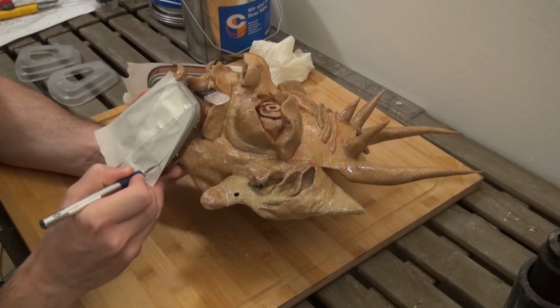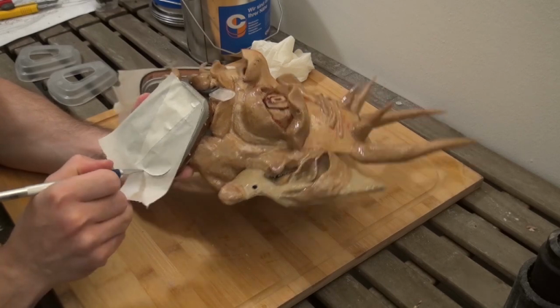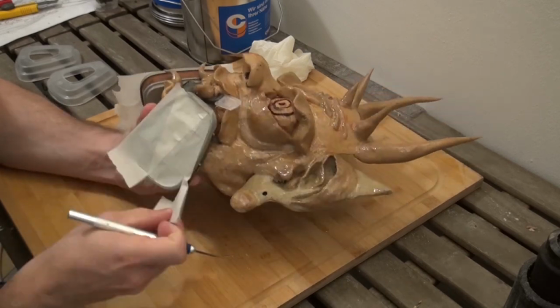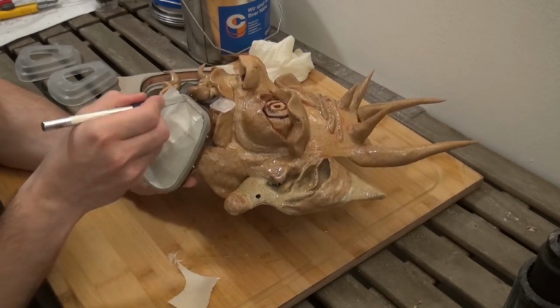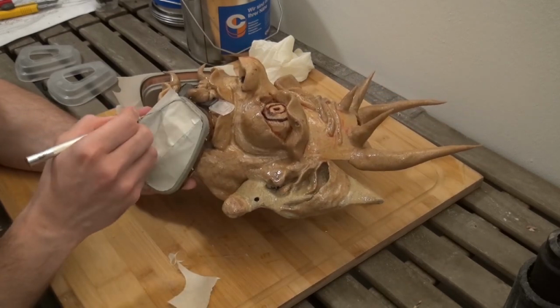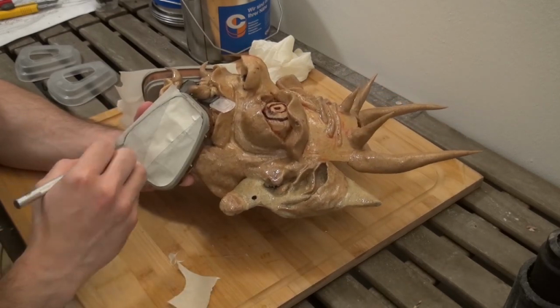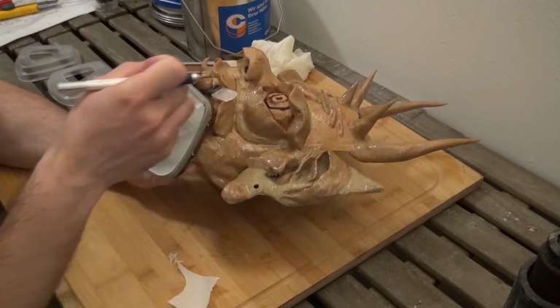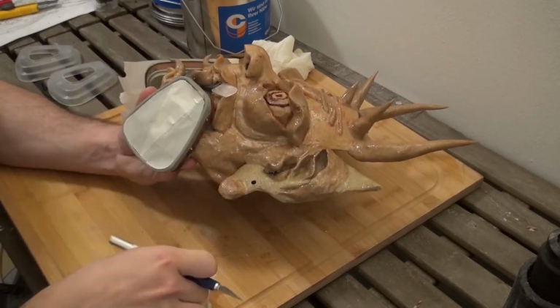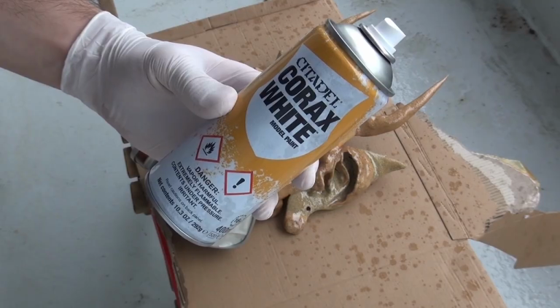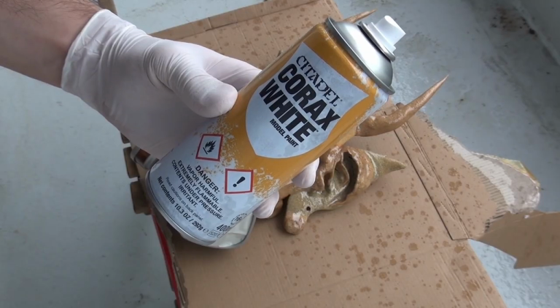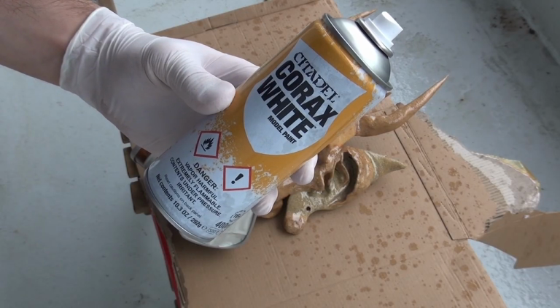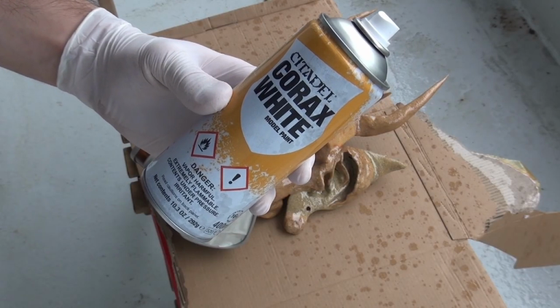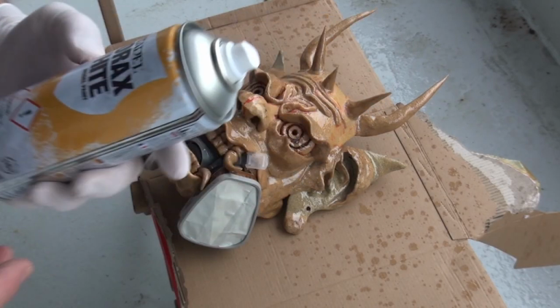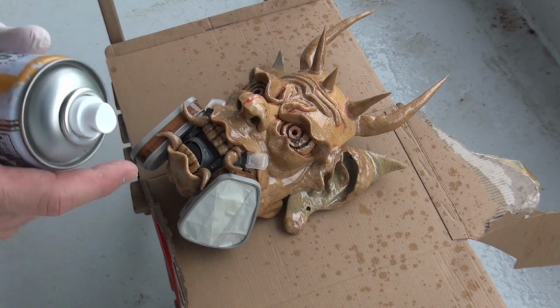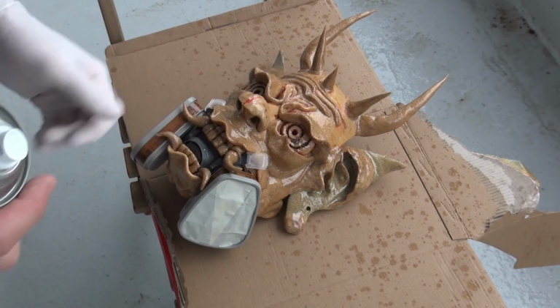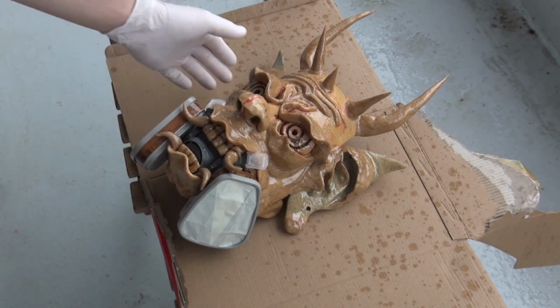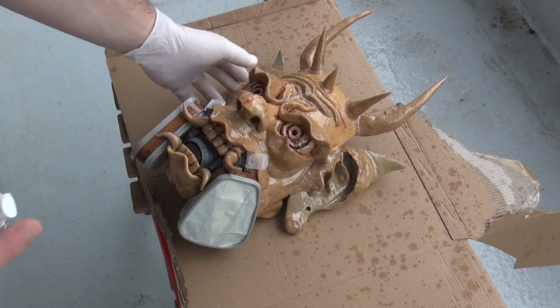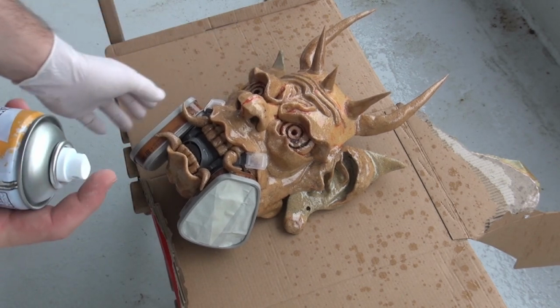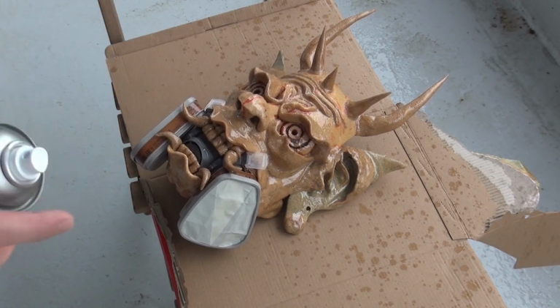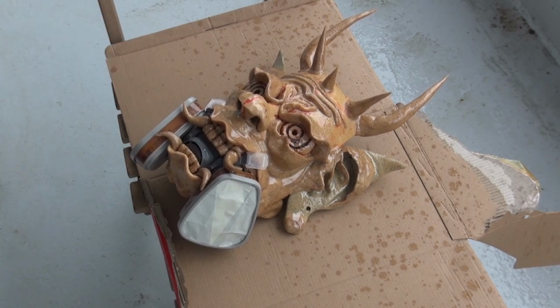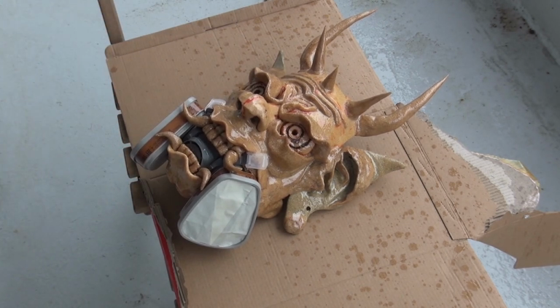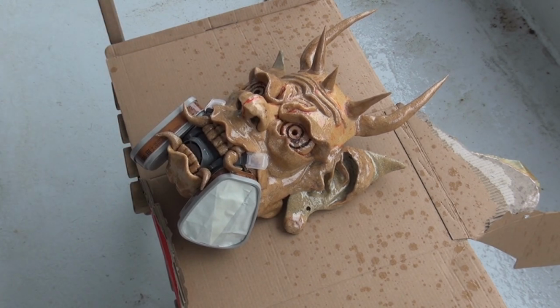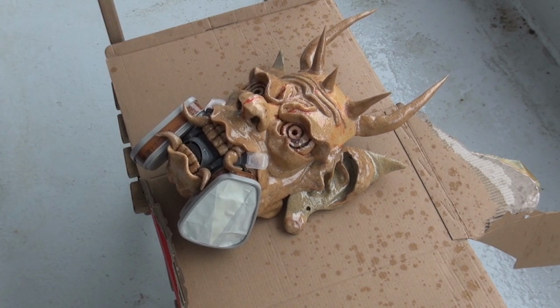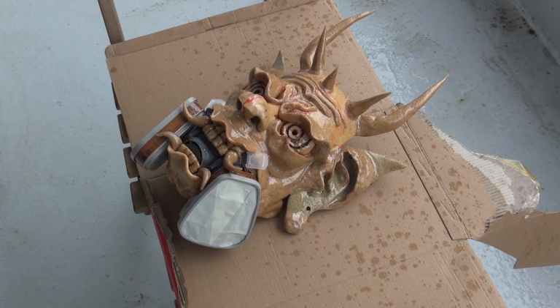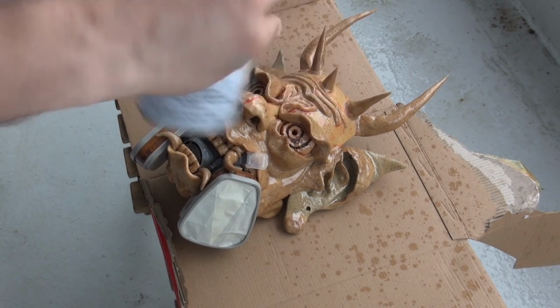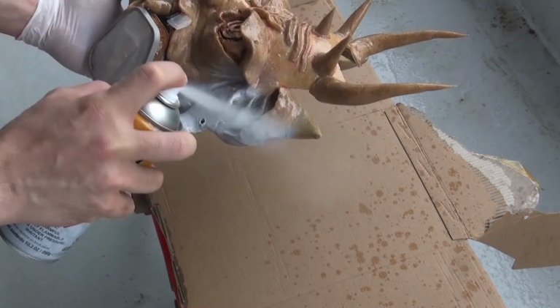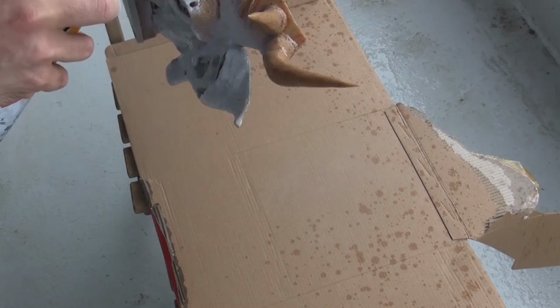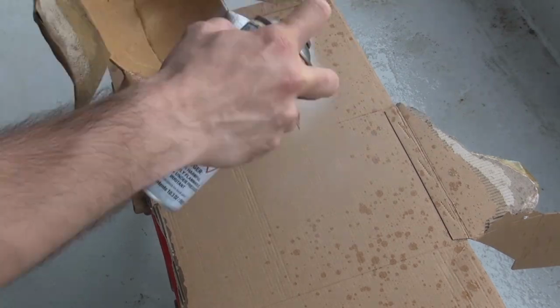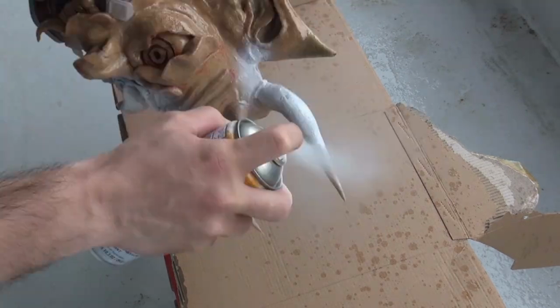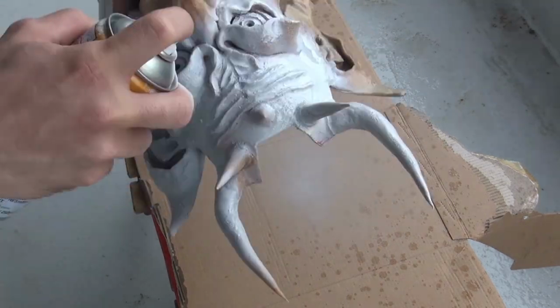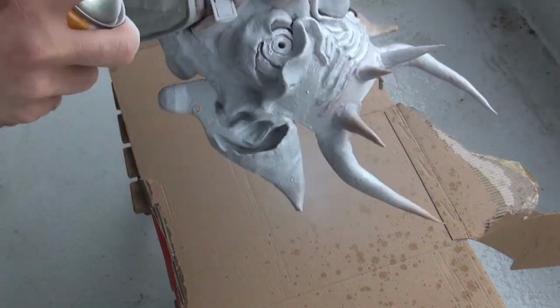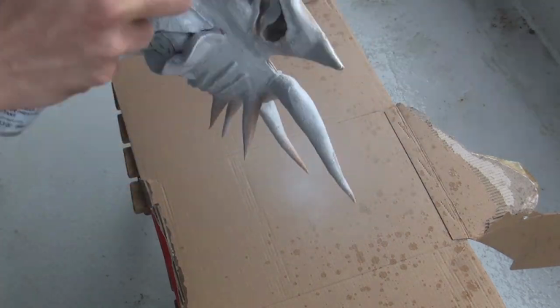As you can see it gets super hard. So then we're making sure the filters are protected — you can remove them if you build it like that, but I didn't. Then I'm using primer; in my case it's Corax White from Citadel.